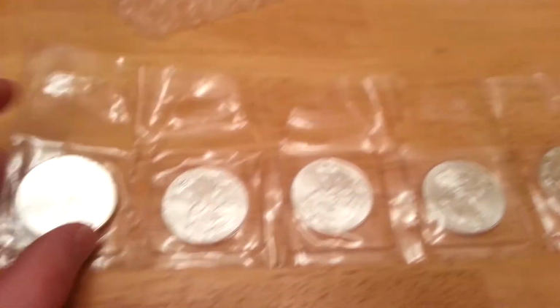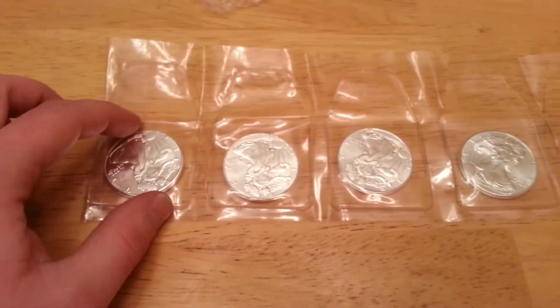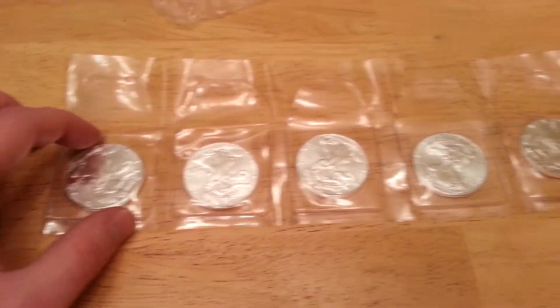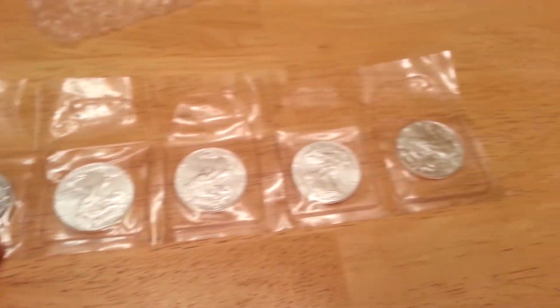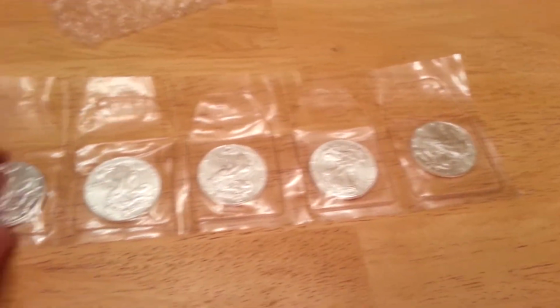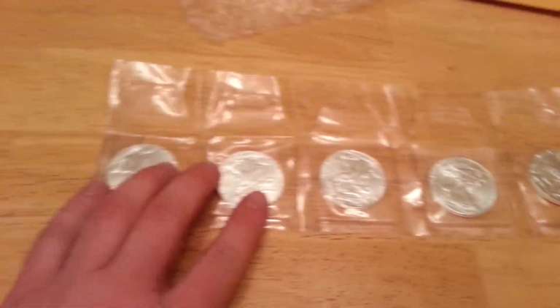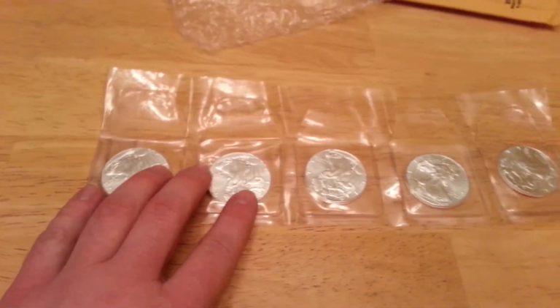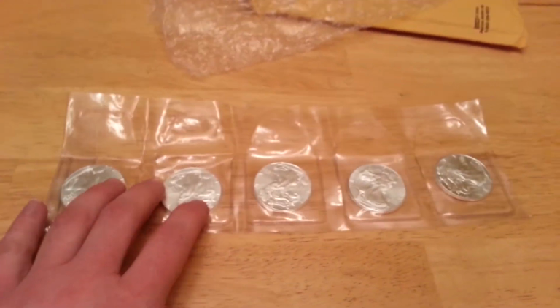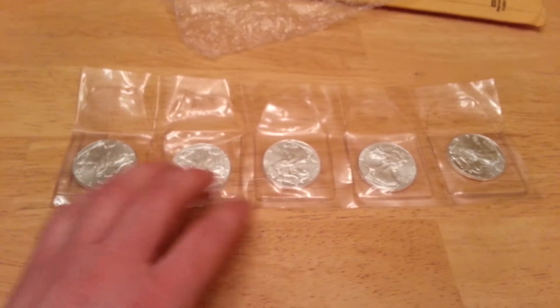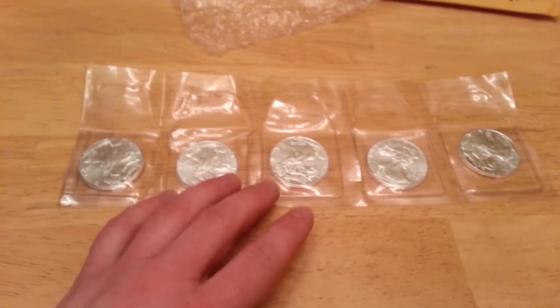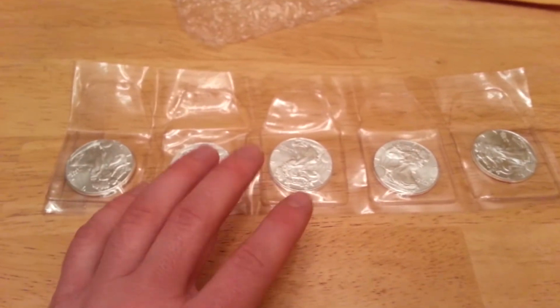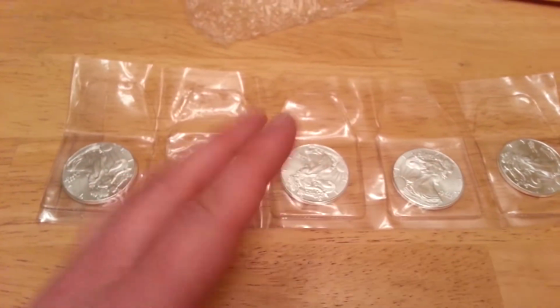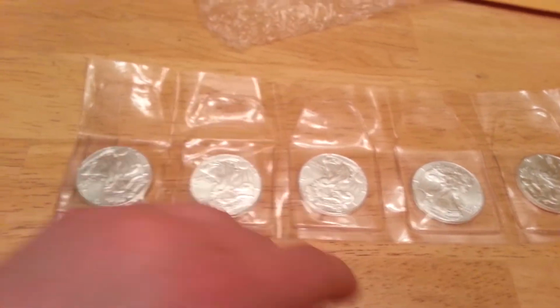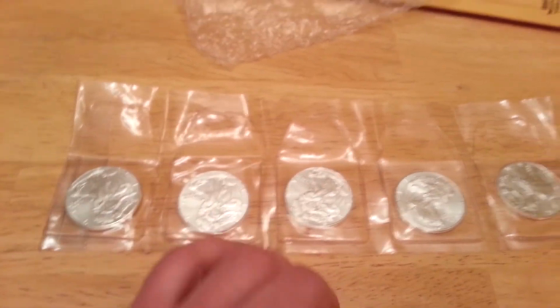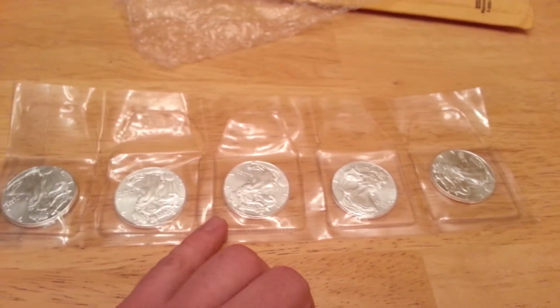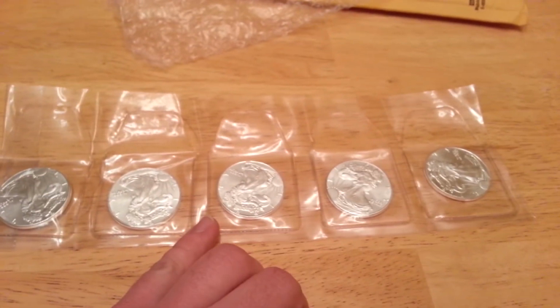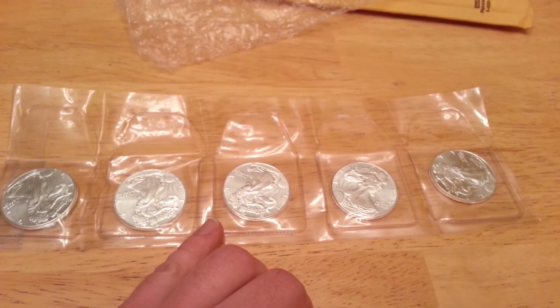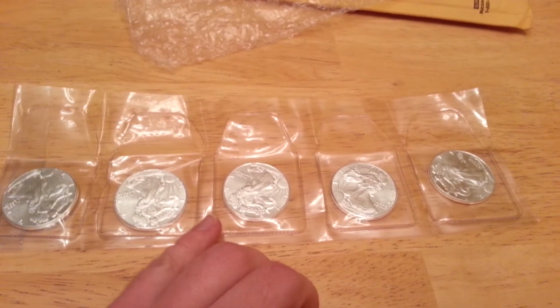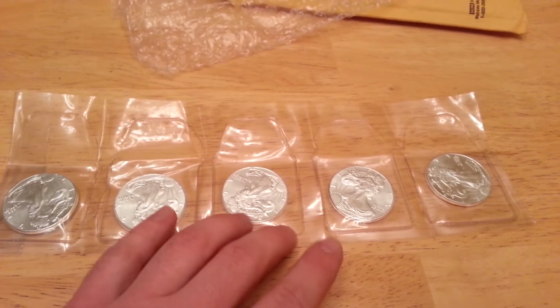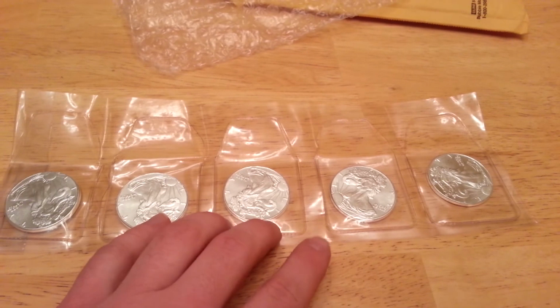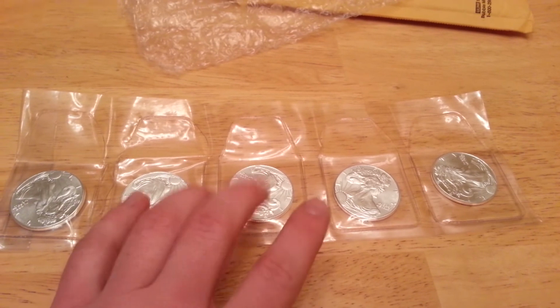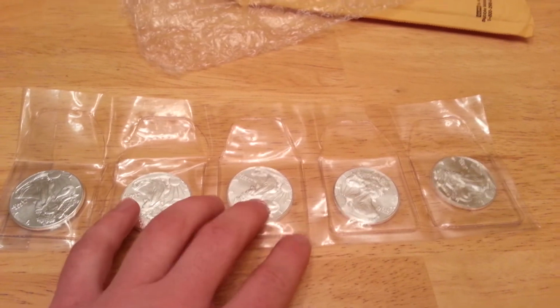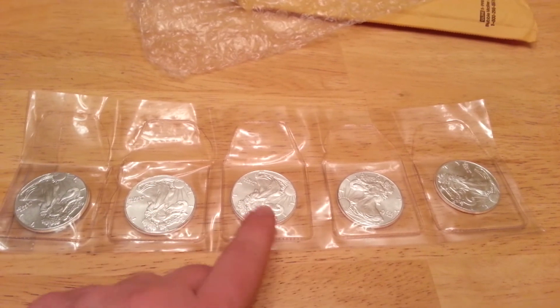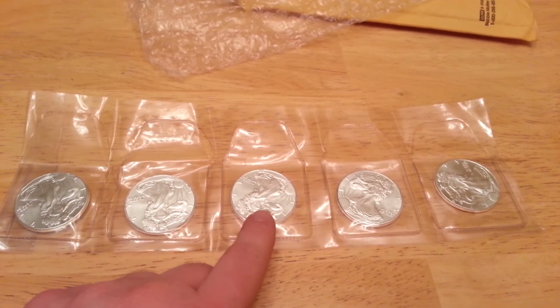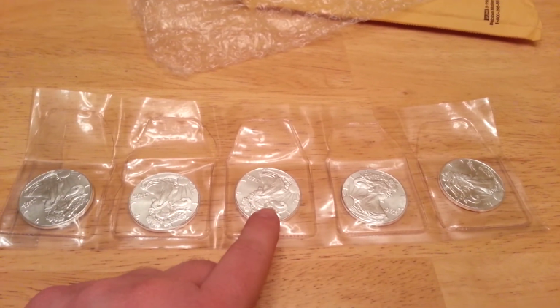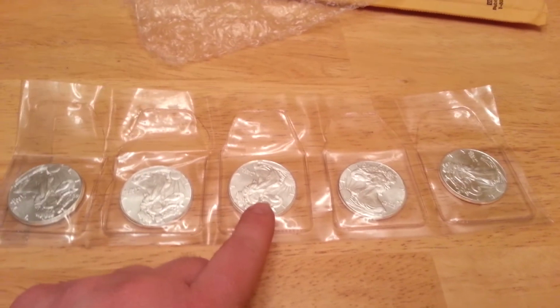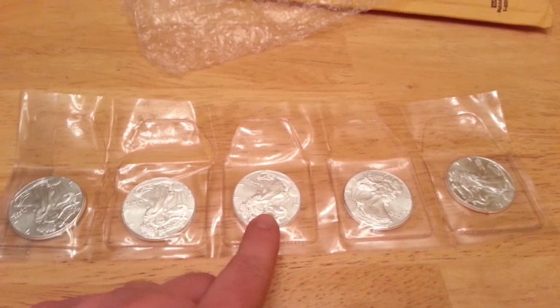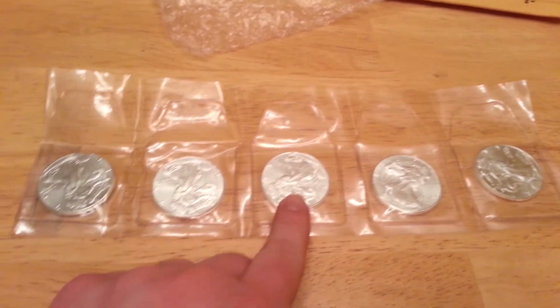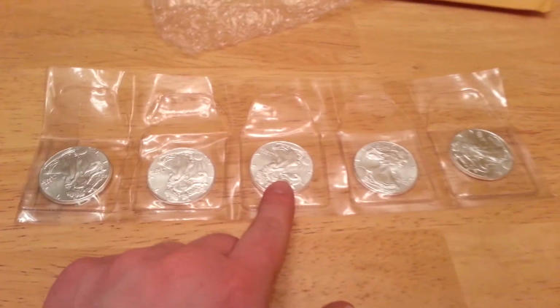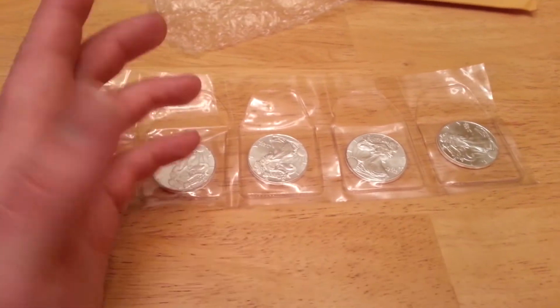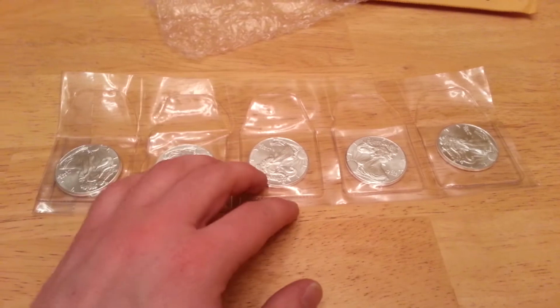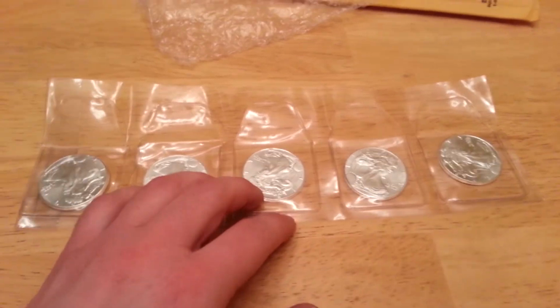That's five ounces of silver right there. I'm going to start trying to buy five to ten ounces every month, or a month and a half if I can, either in this form or in coins. I'll post my unboxing videos as I get them.